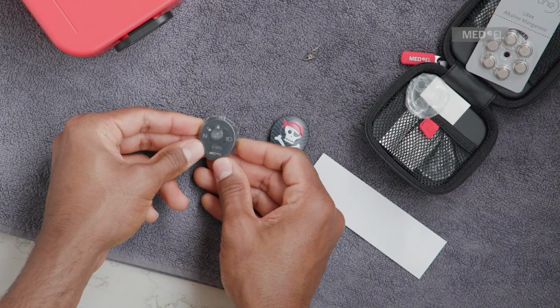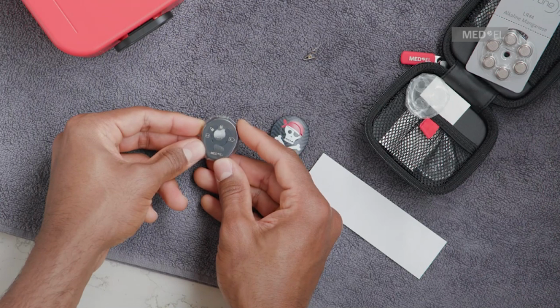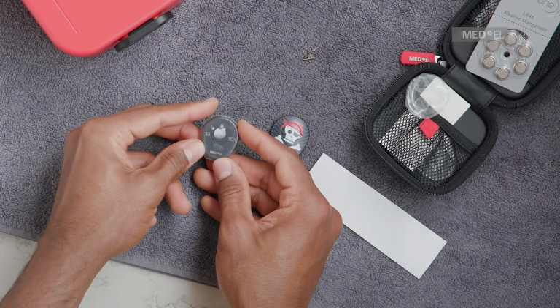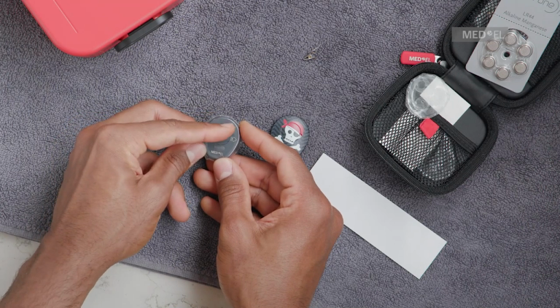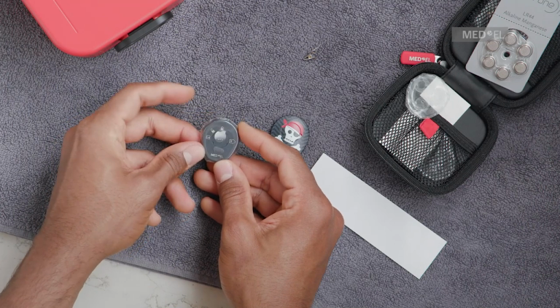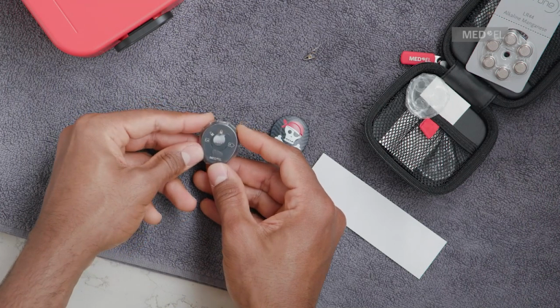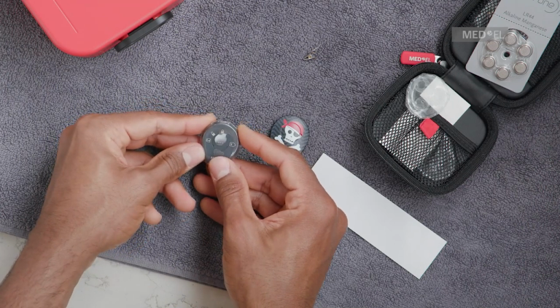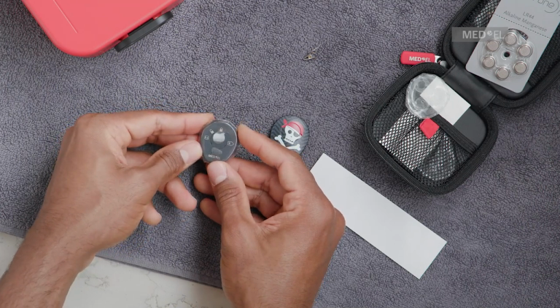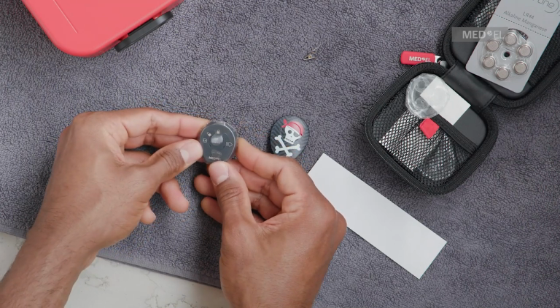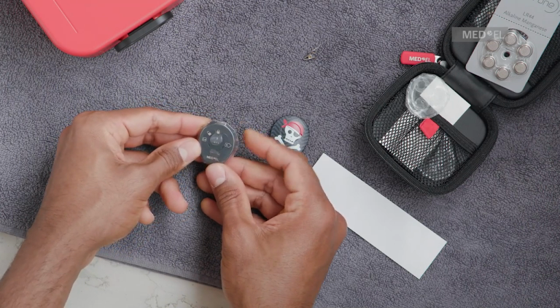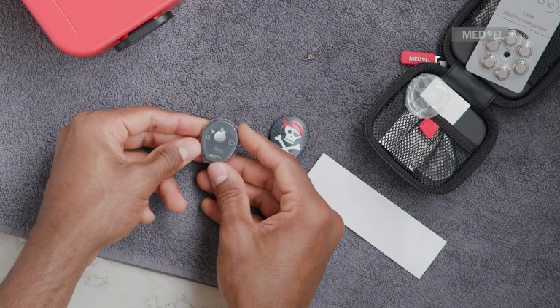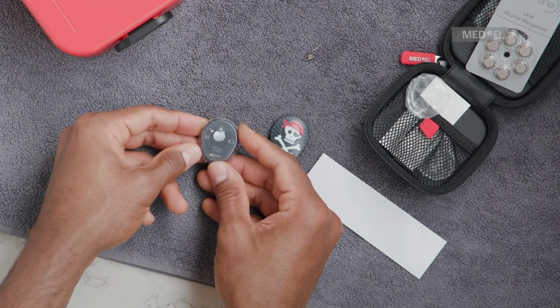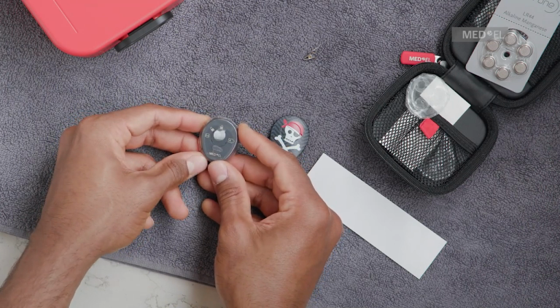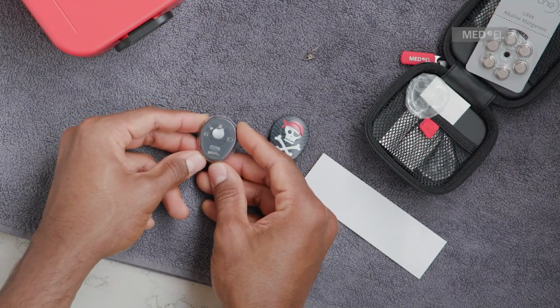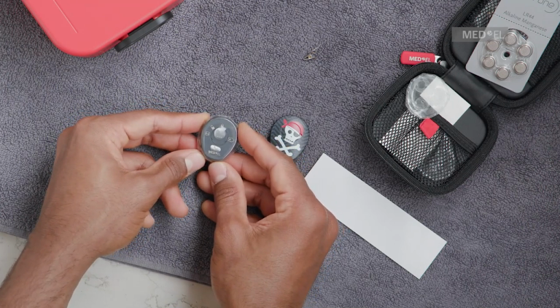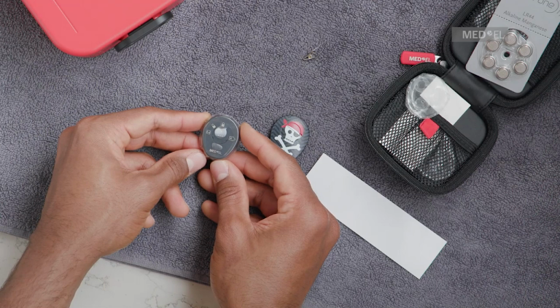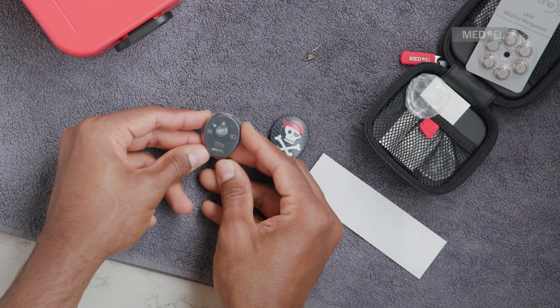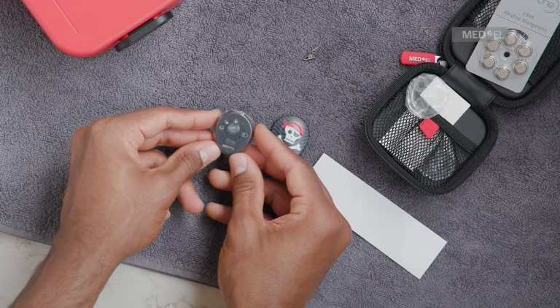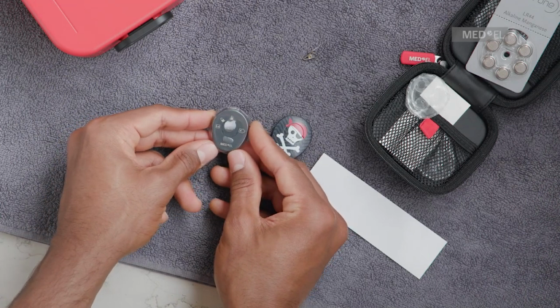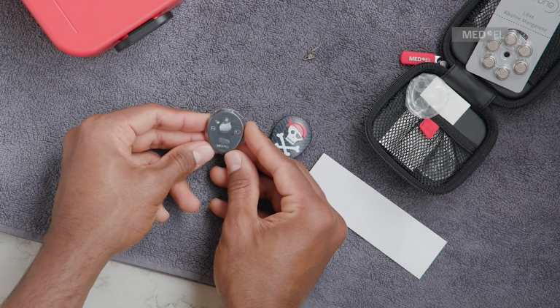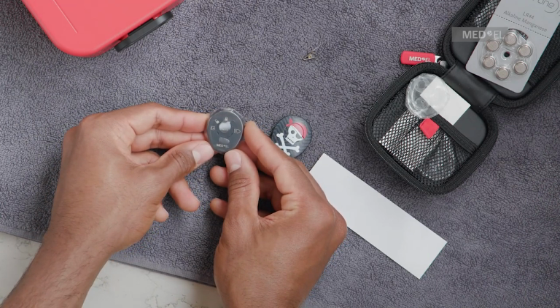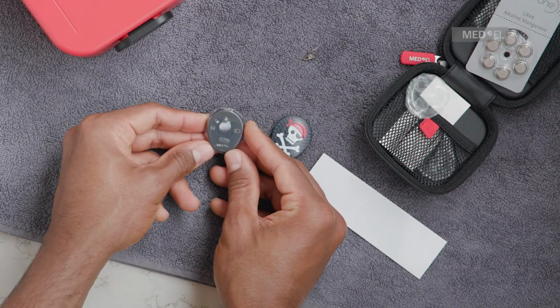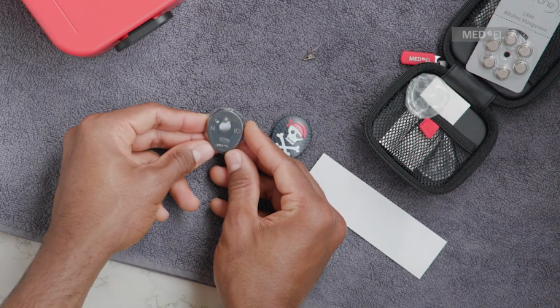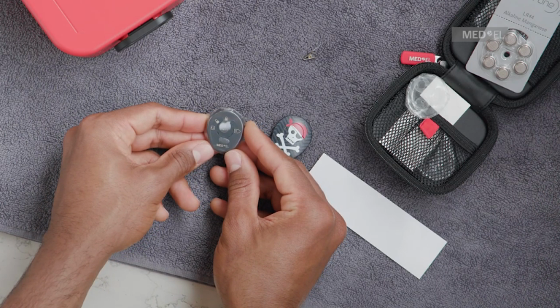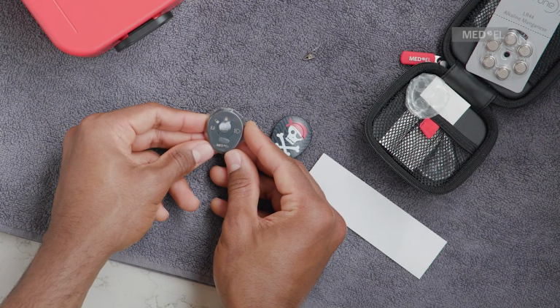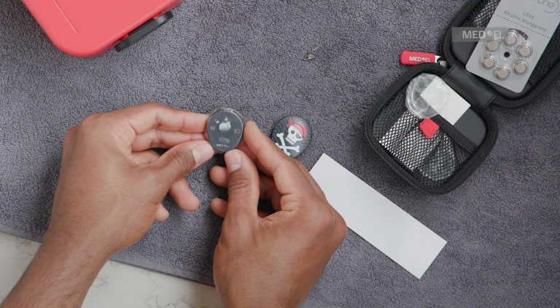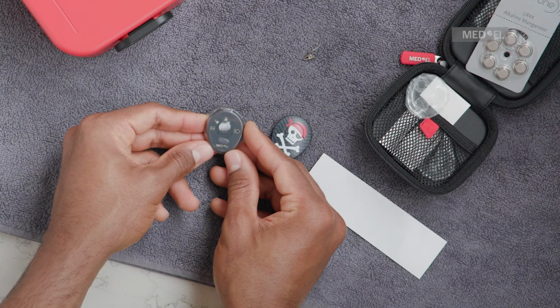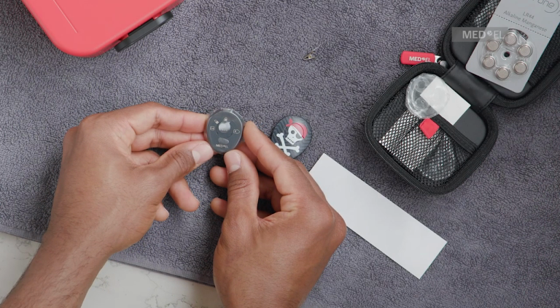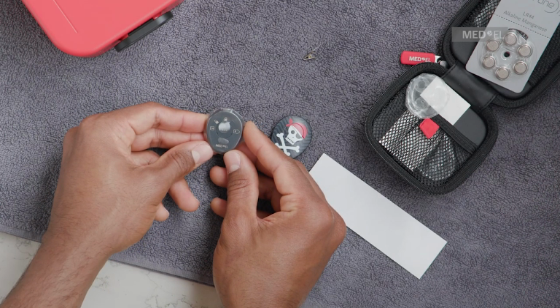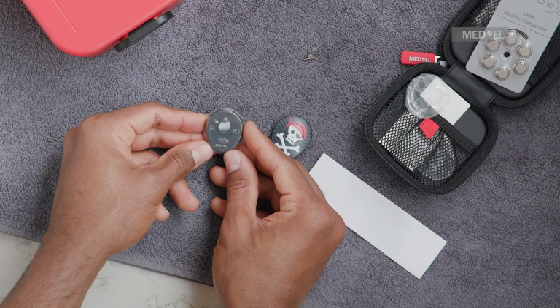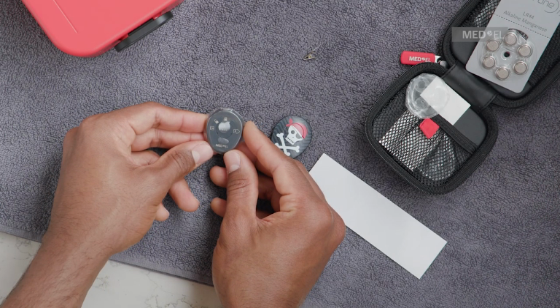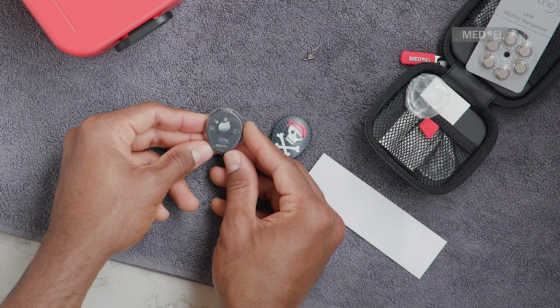For a watertight closure, it is essential that no wrinkles form on the flaps or edges of Waterwear. Avoid pulling on the additional fixation tab.